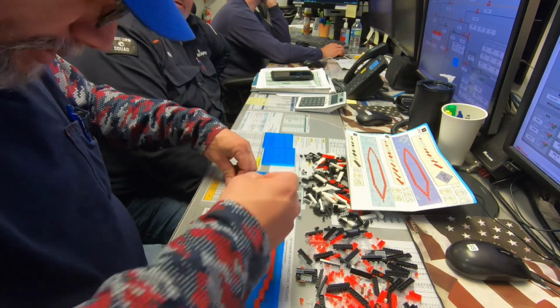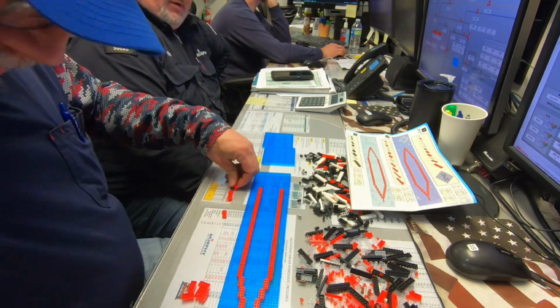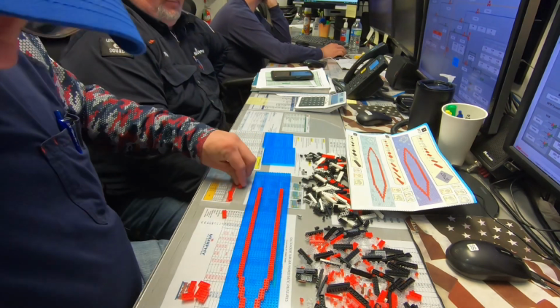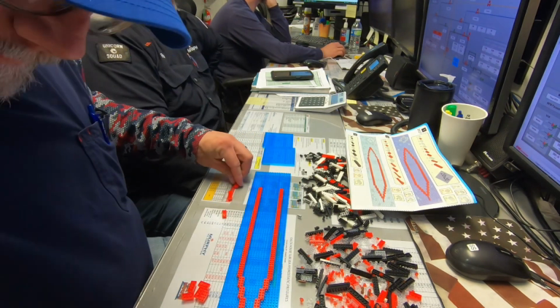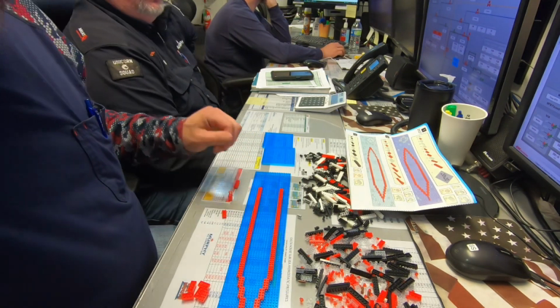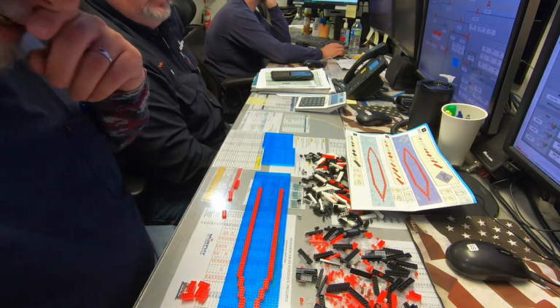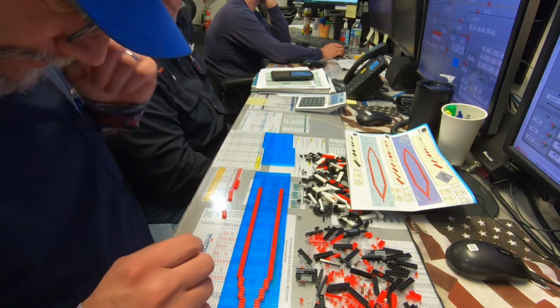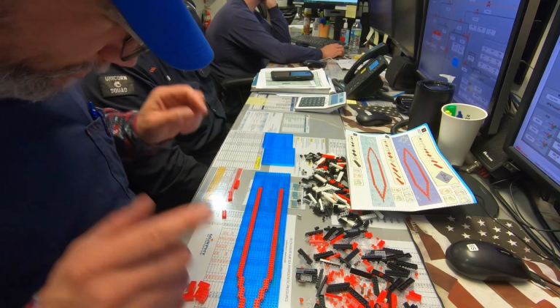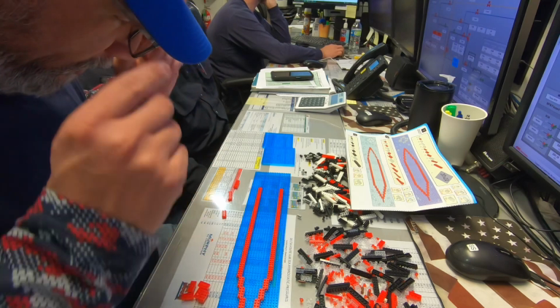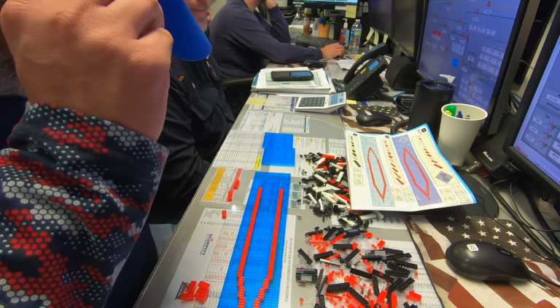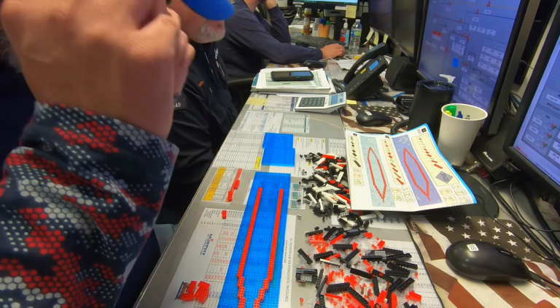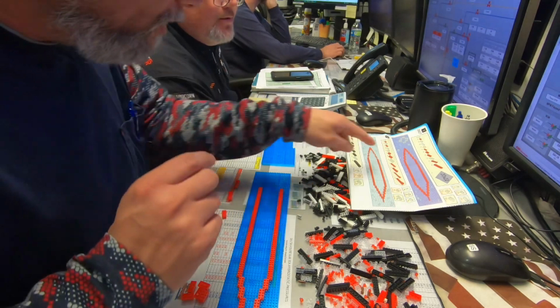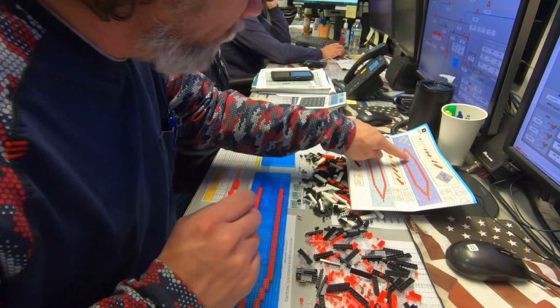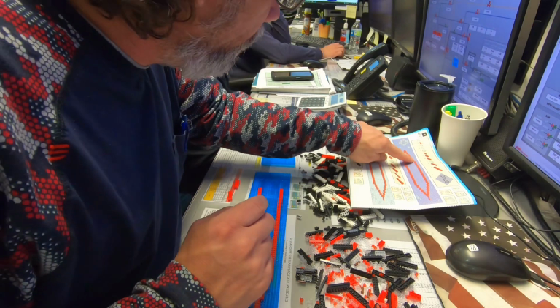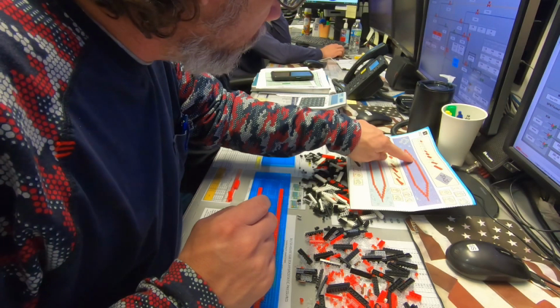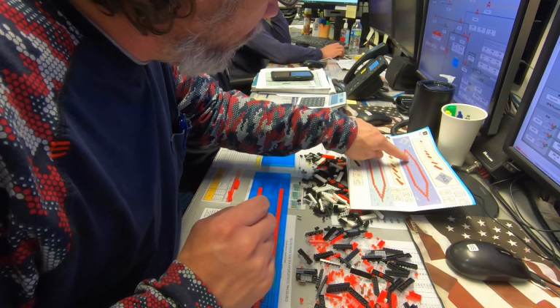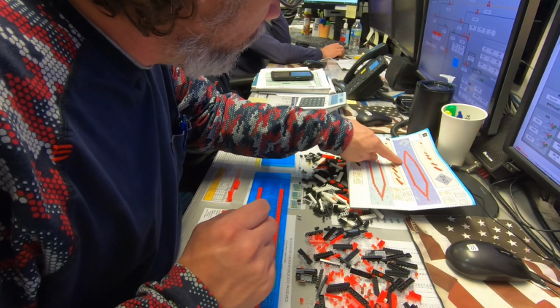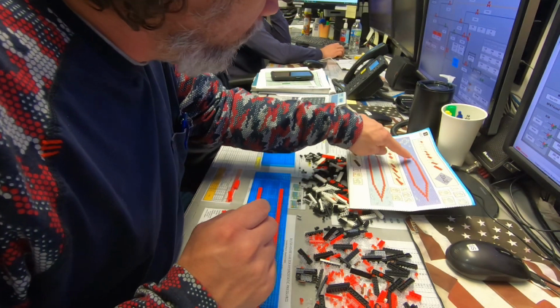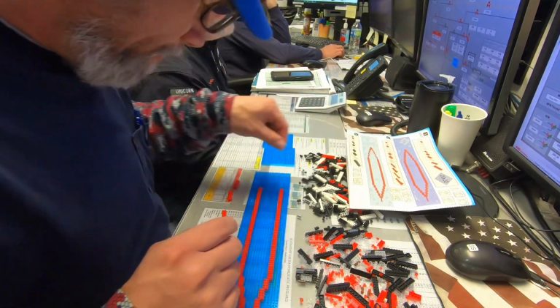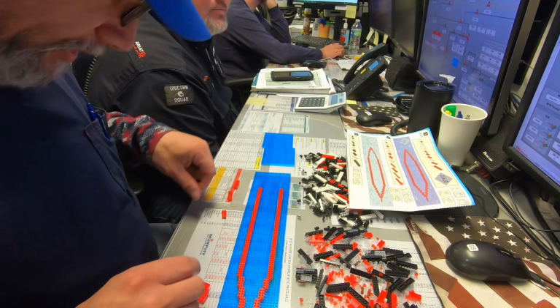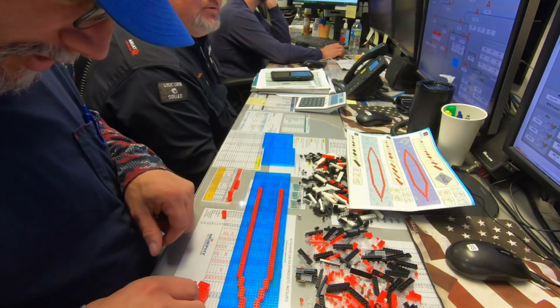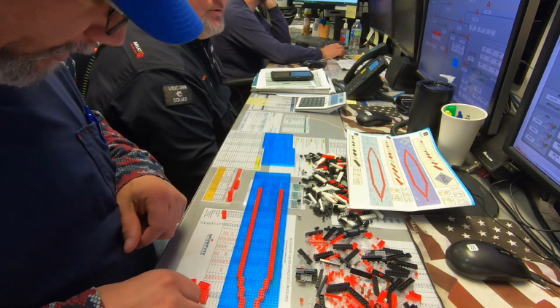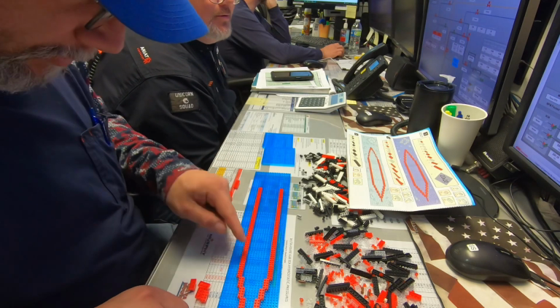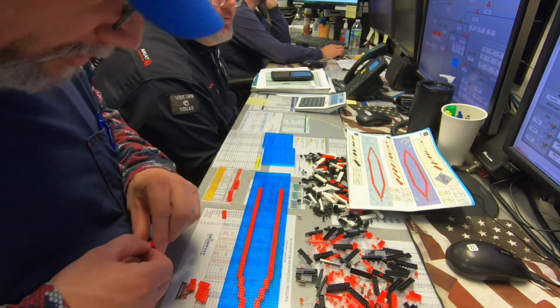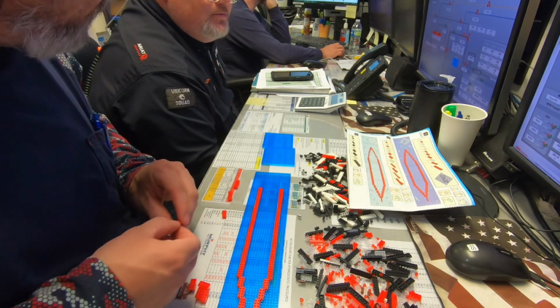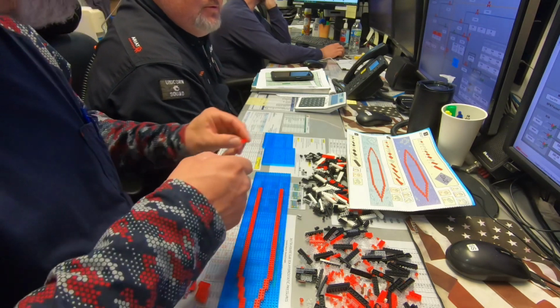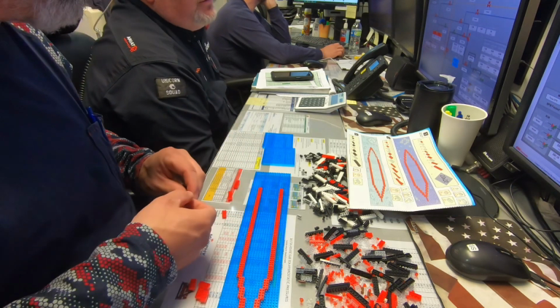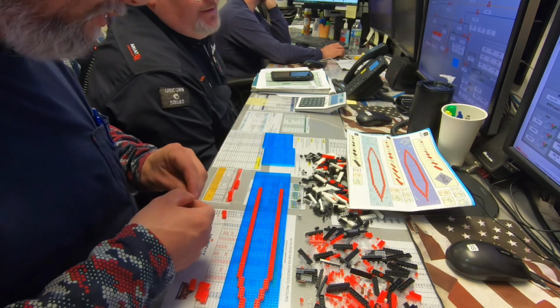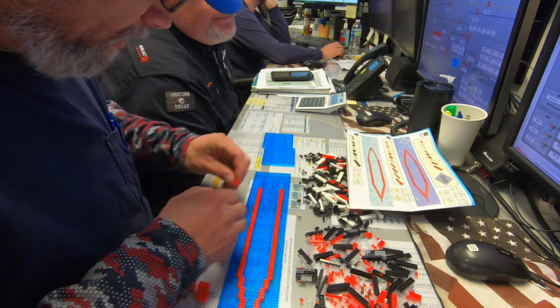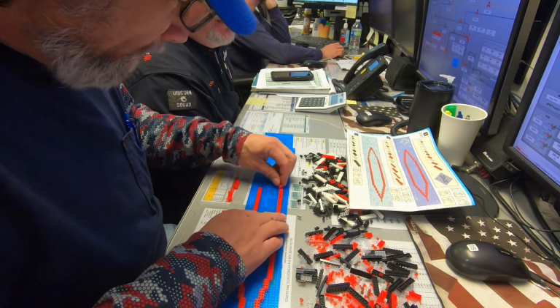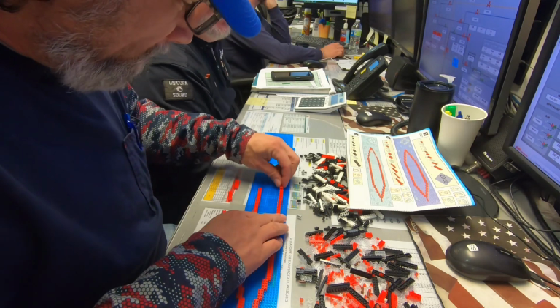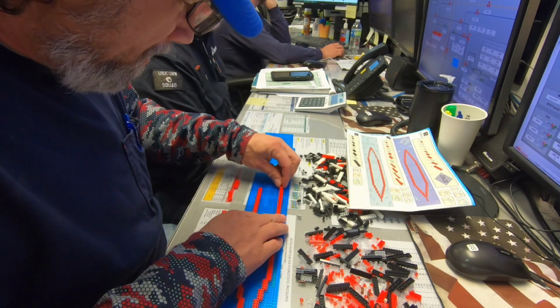Let me sit down here. So I screwed that up because that was supposed to be two fours right here, and I put that six just thinking, oh well it was a six over here, so I'll put a six down there. That's your answer down here.